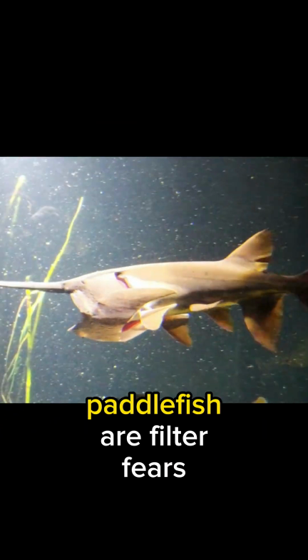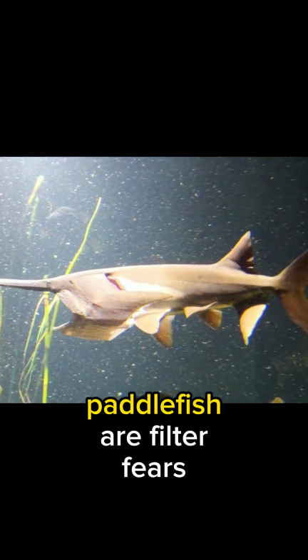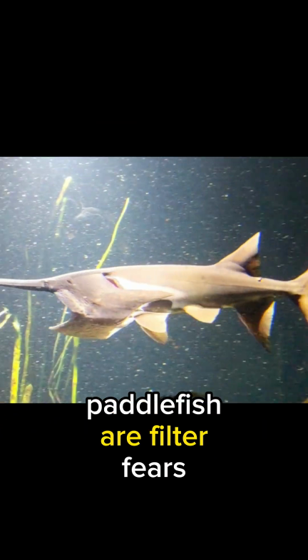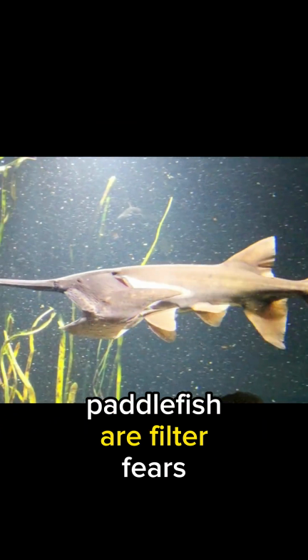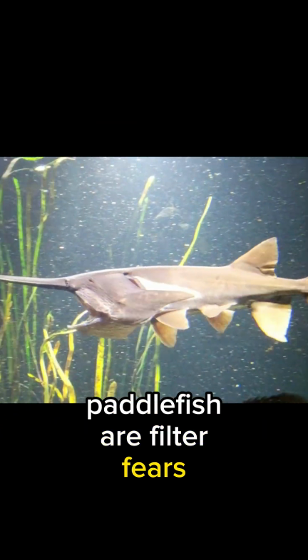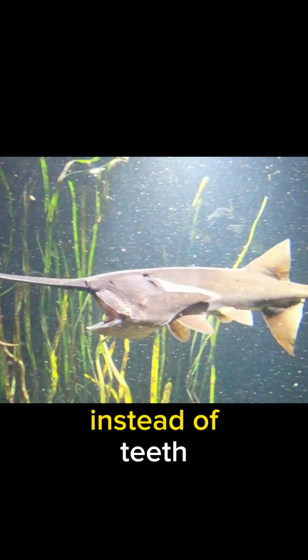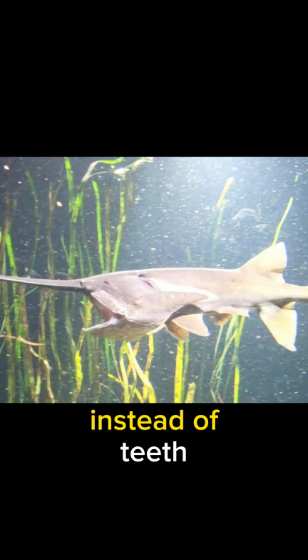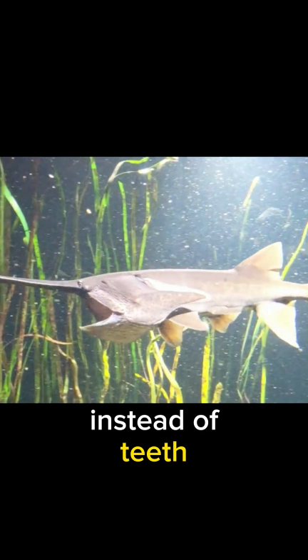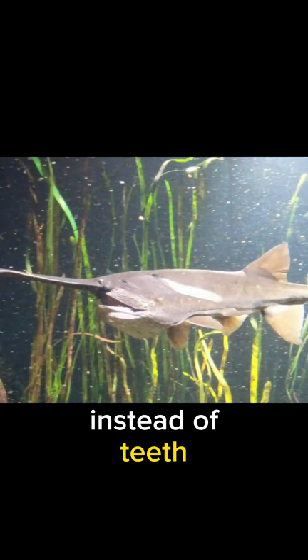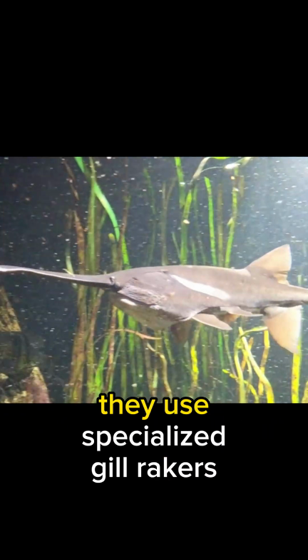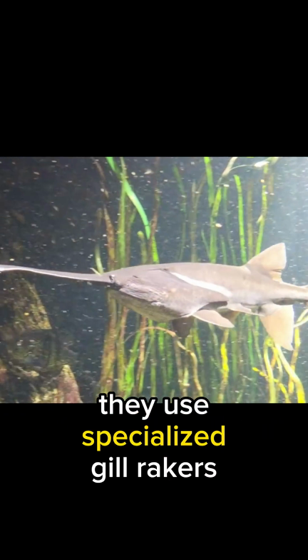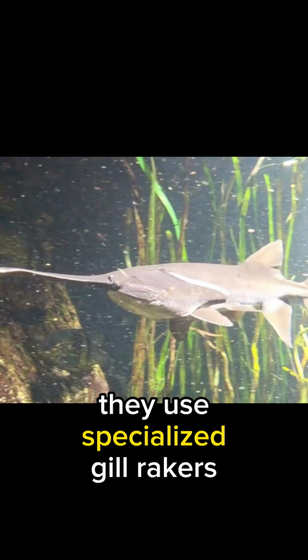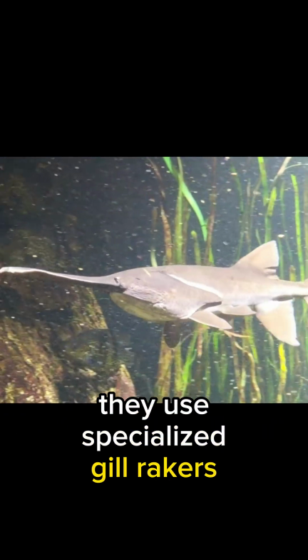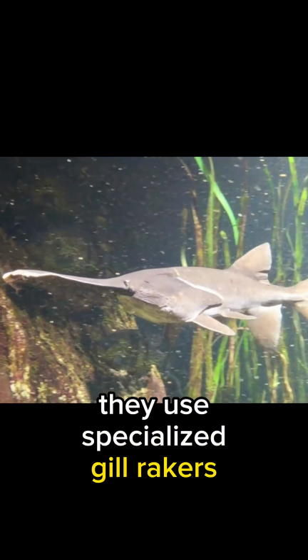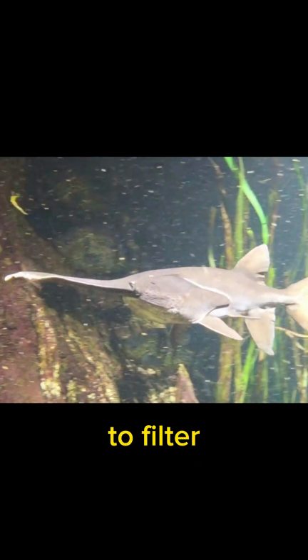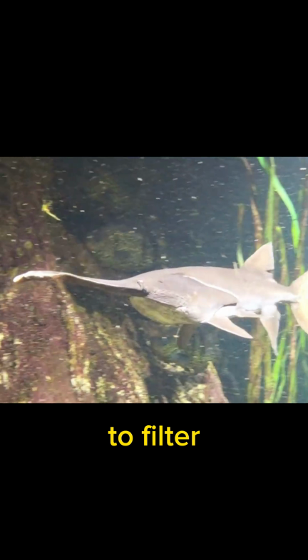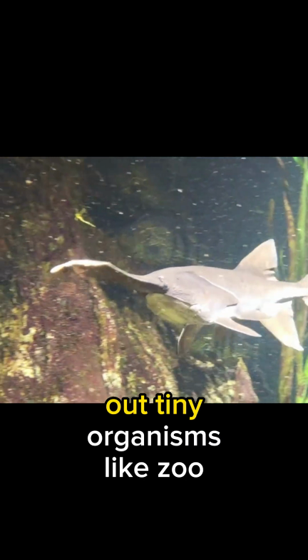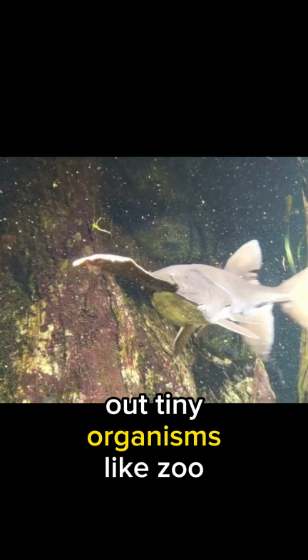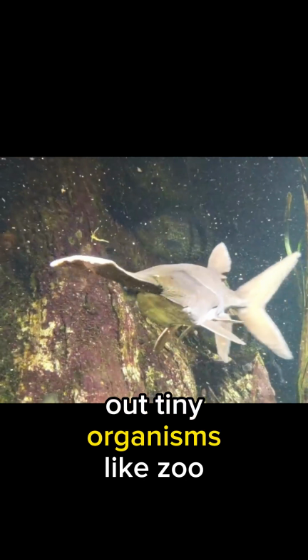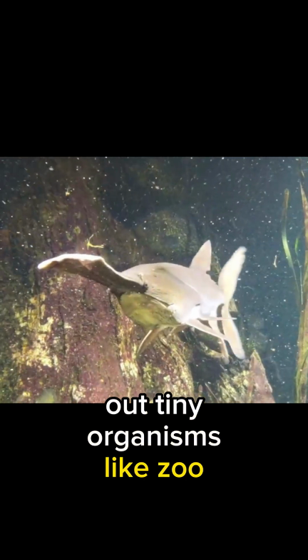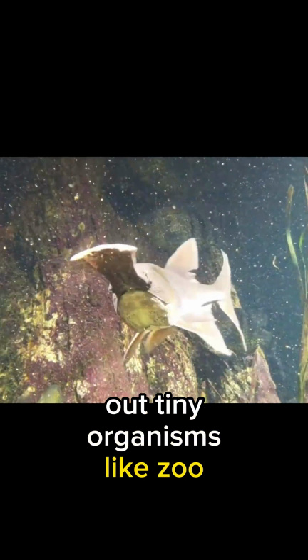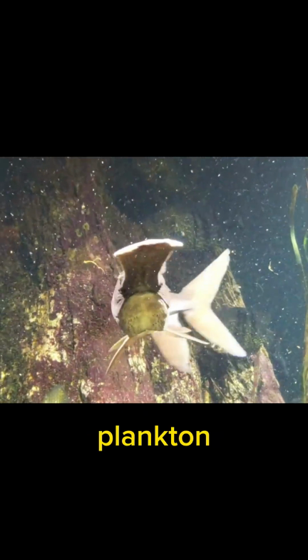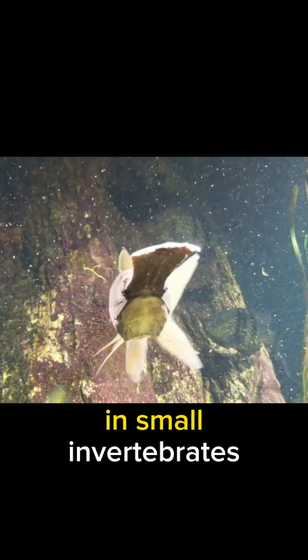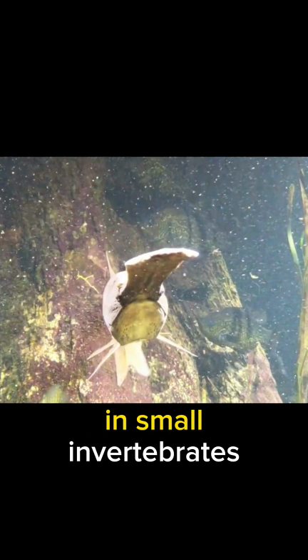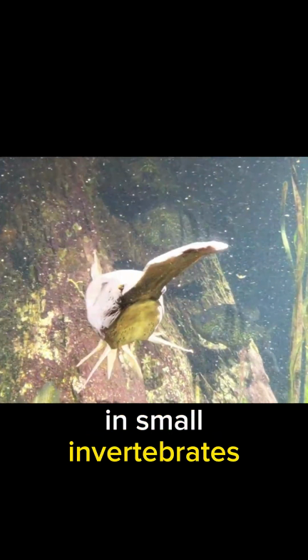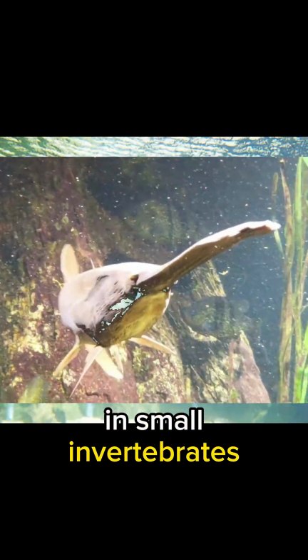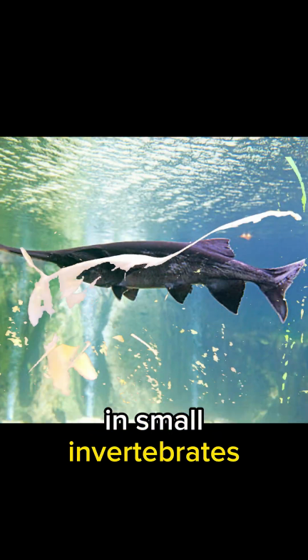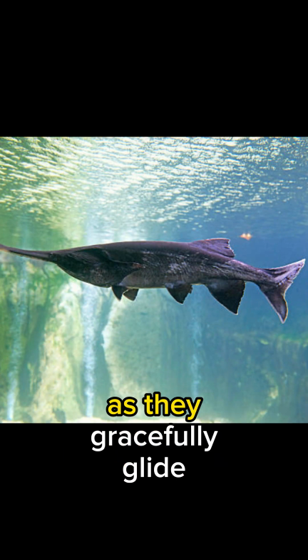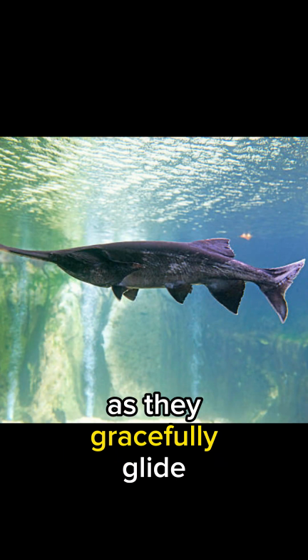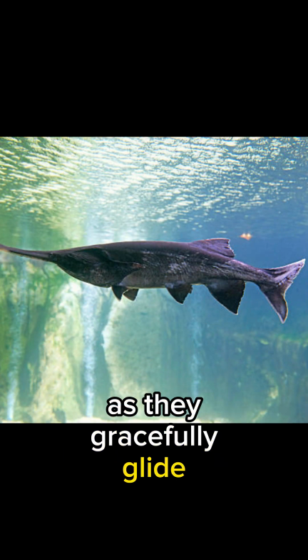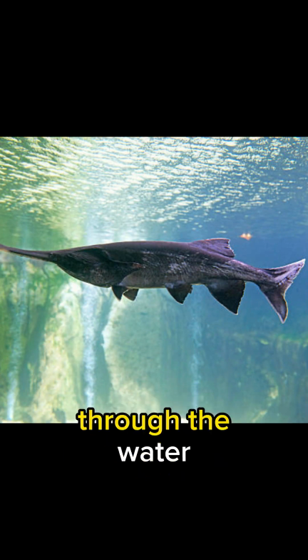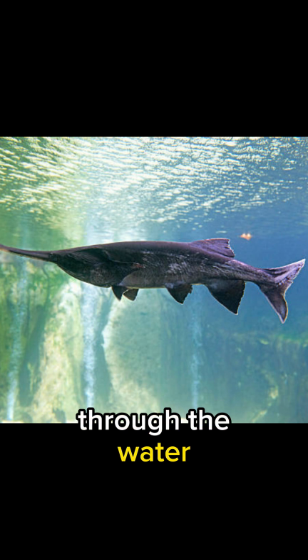Paddlefish are filter feeders. Instead of teeth, they use specialized gill rakers to filter out tiny organisms like zooplankton and small invertebrates as they gracefully glide through the water.